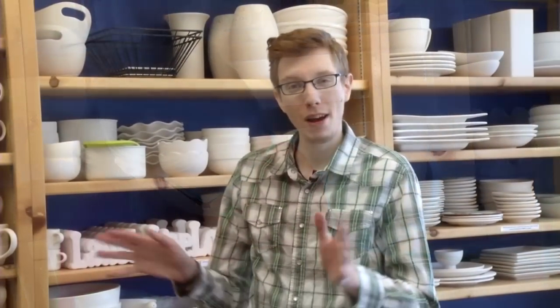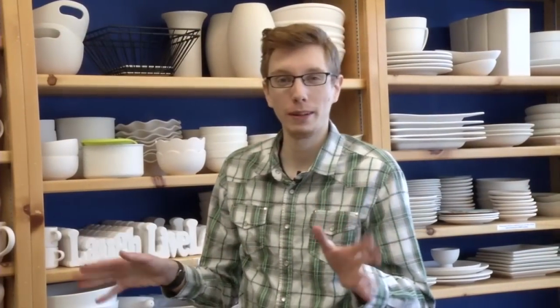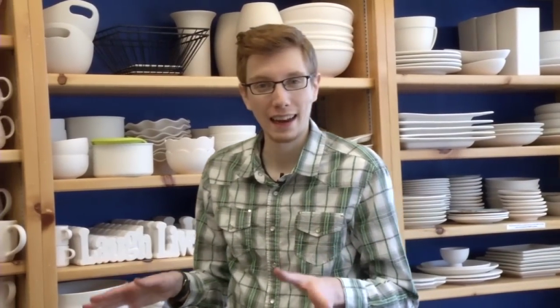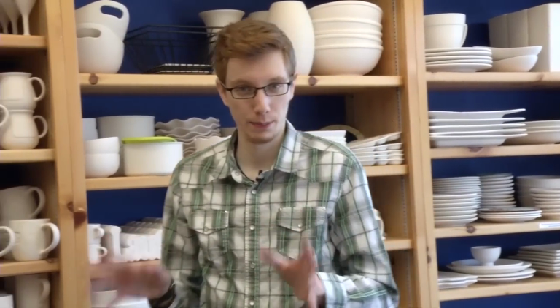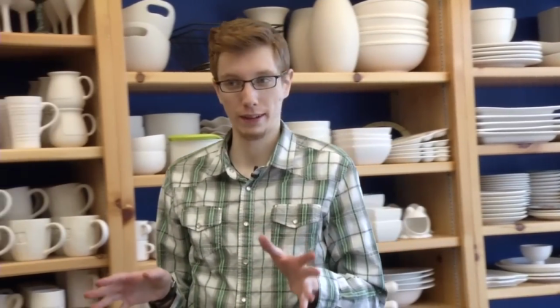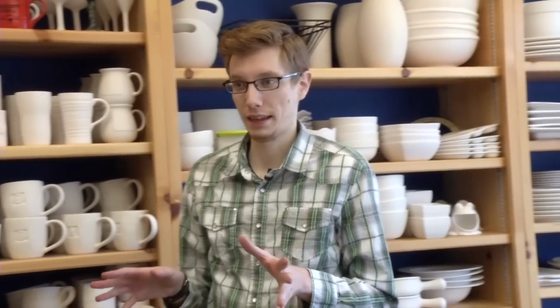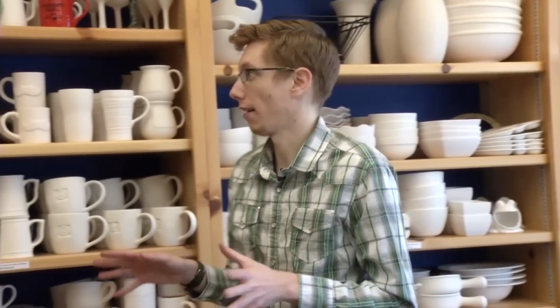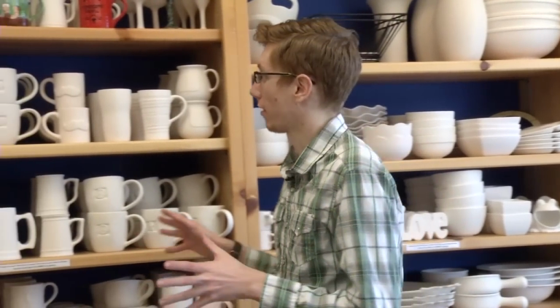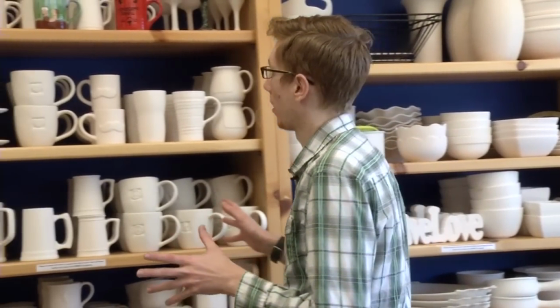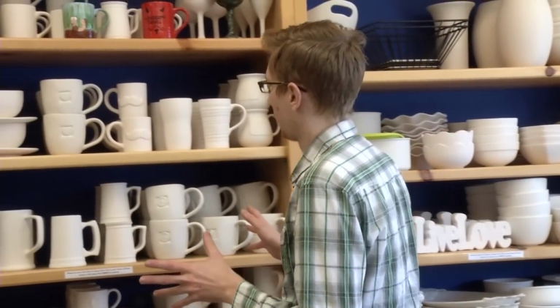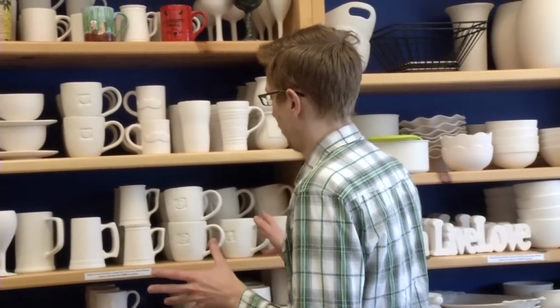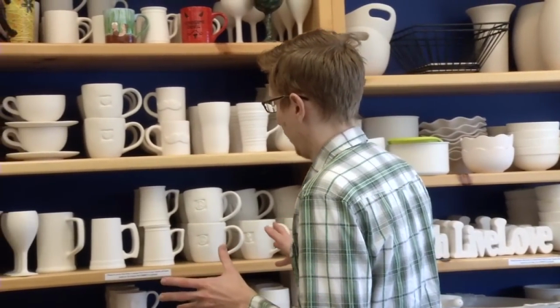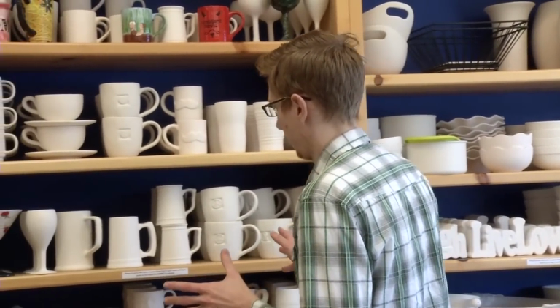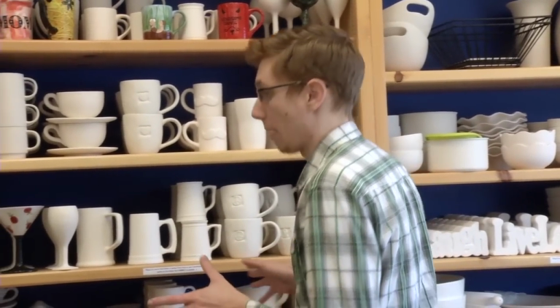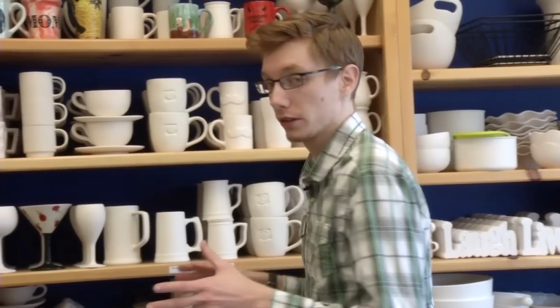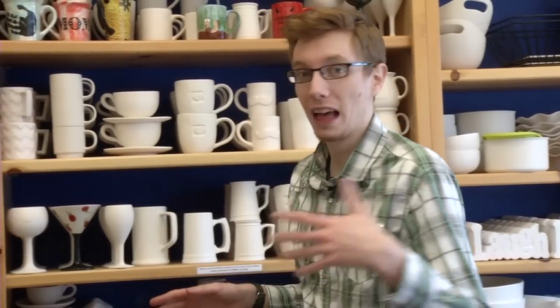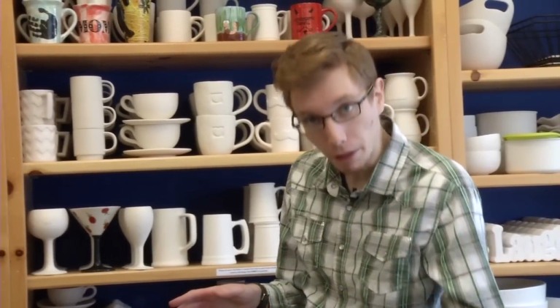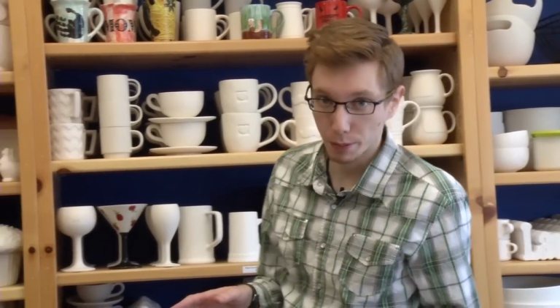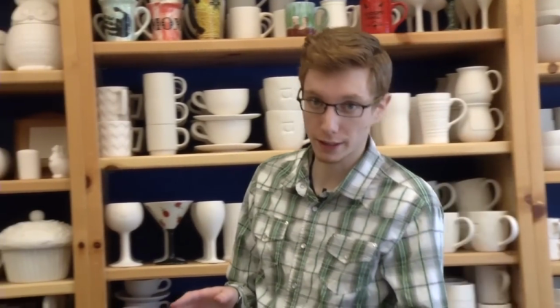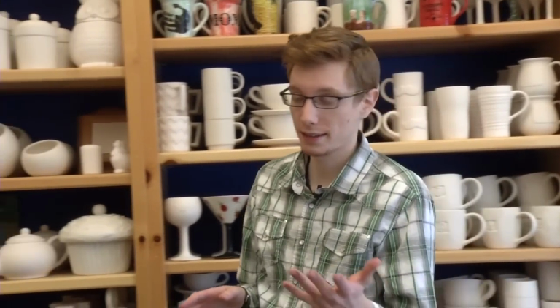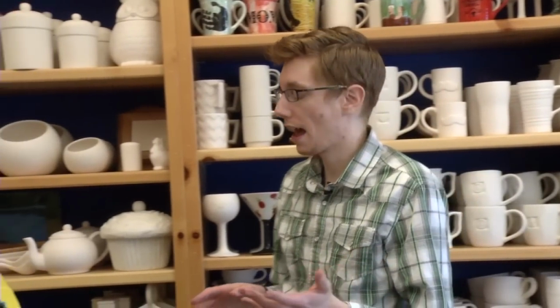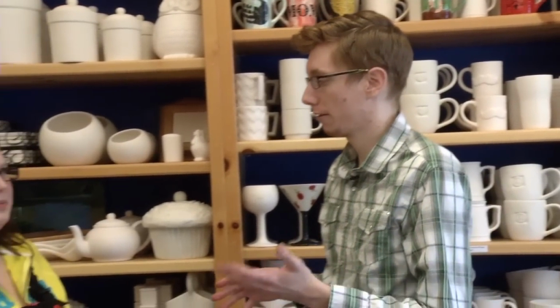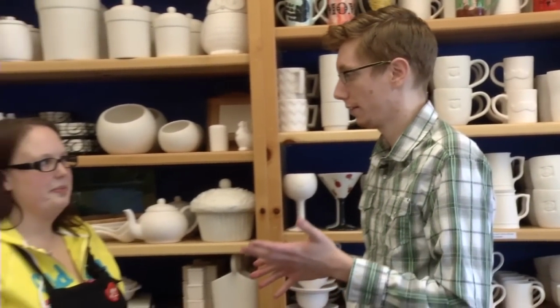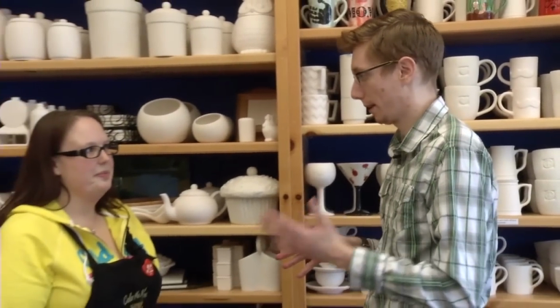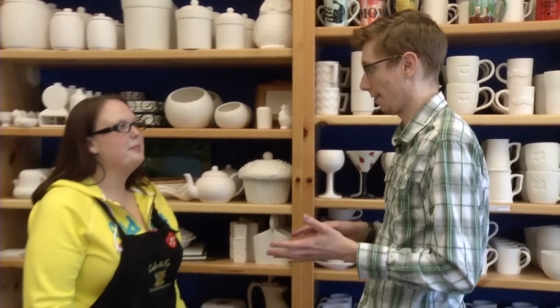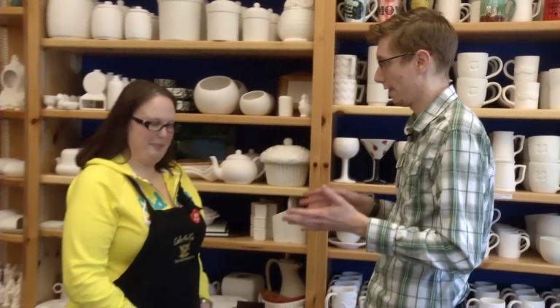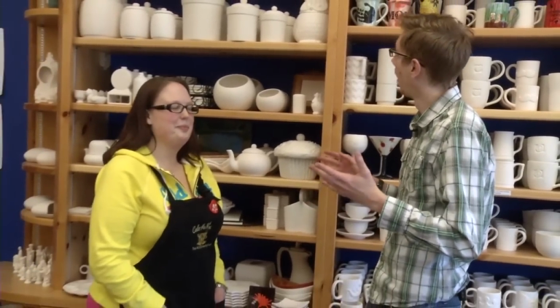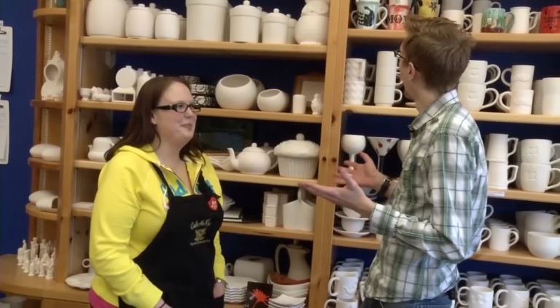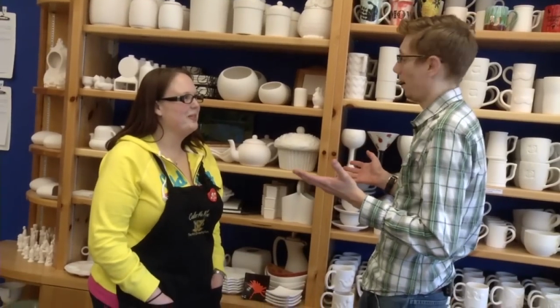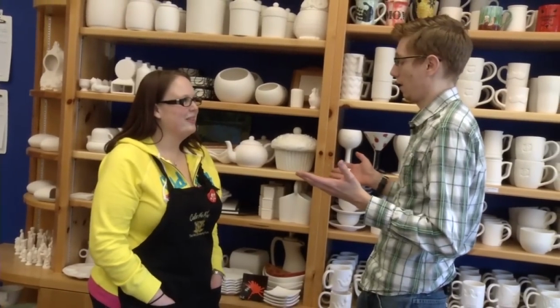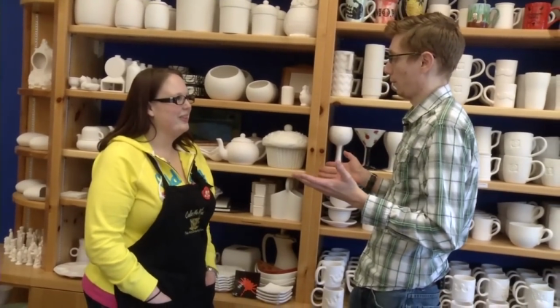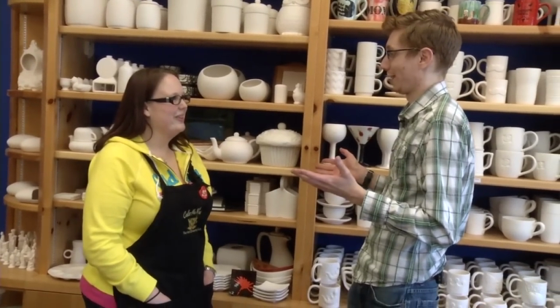I'm not really that experienced in the art of painting ceramics. So to help me through the process, I have Crystal McHarg. Where do we start?